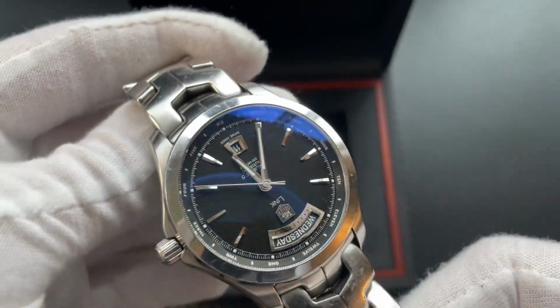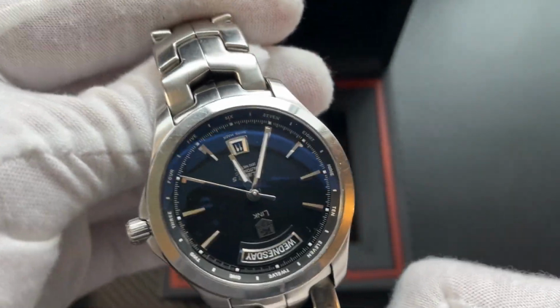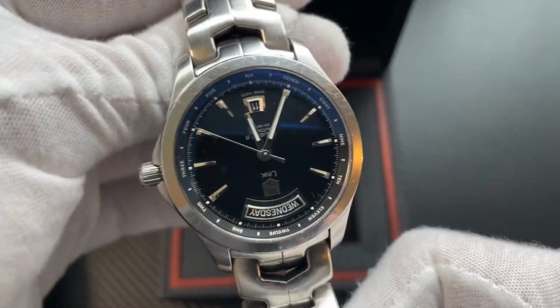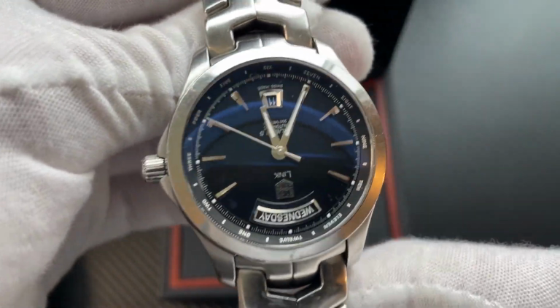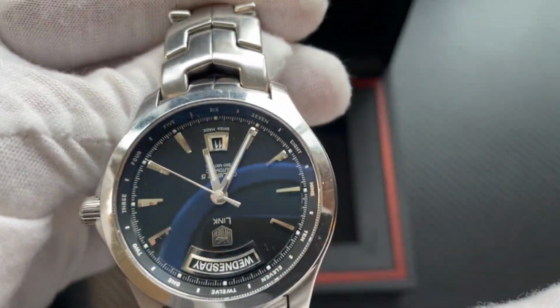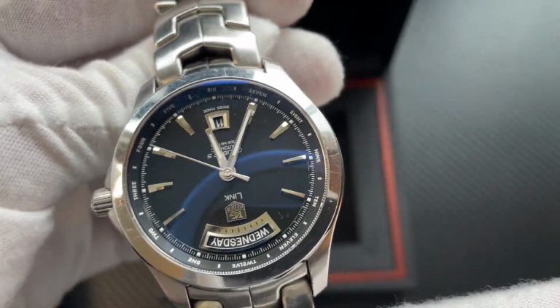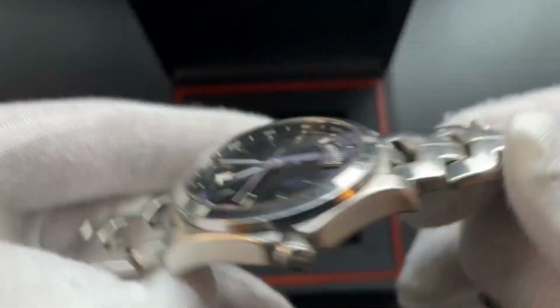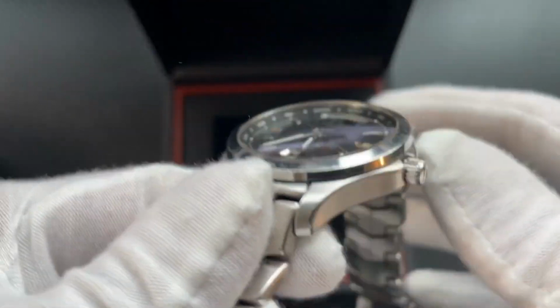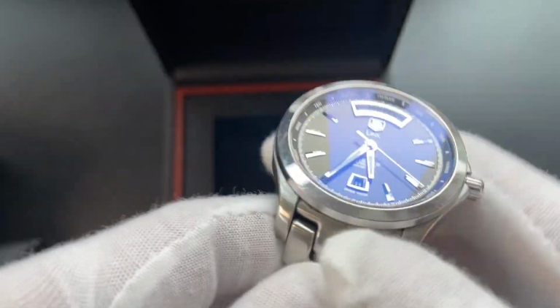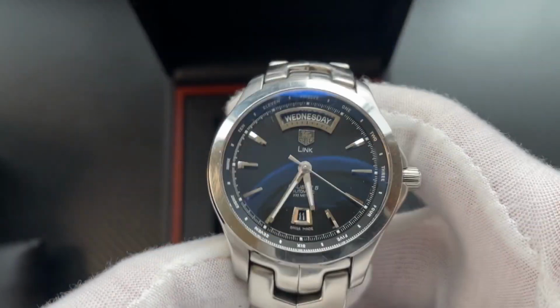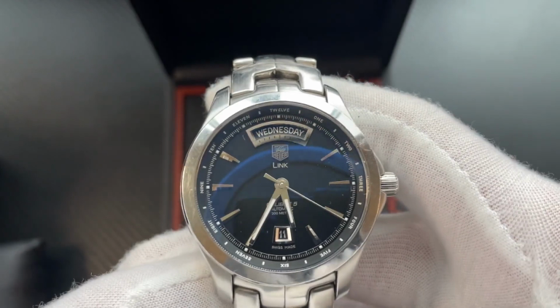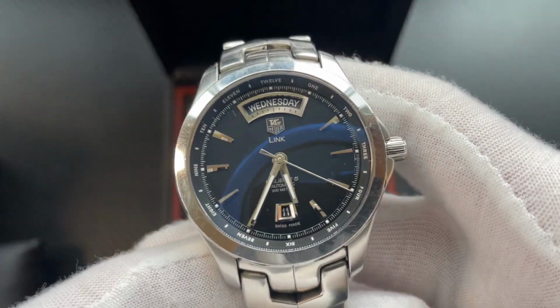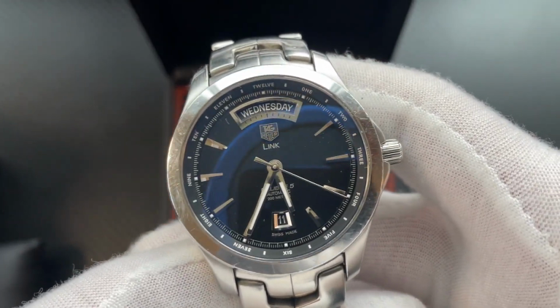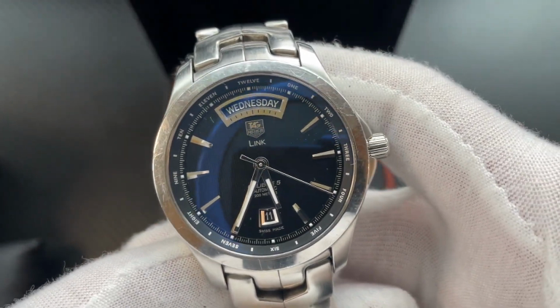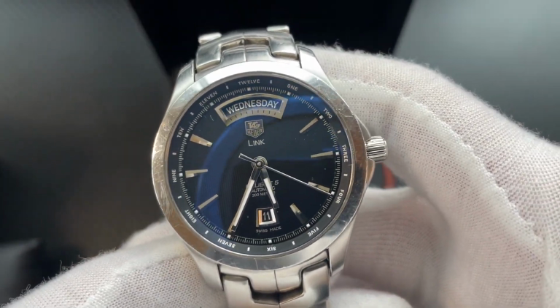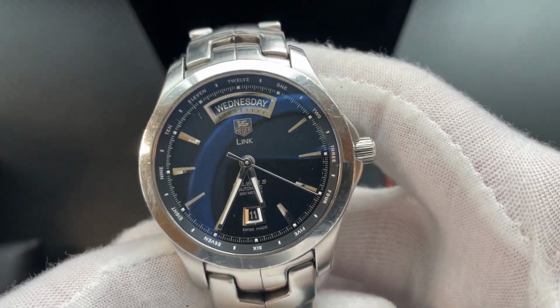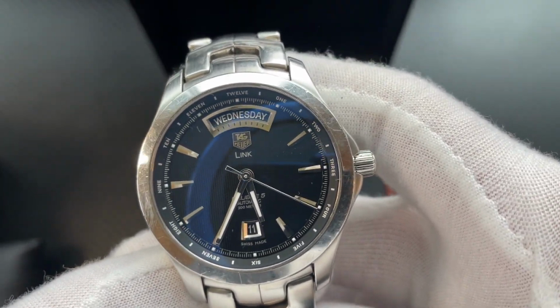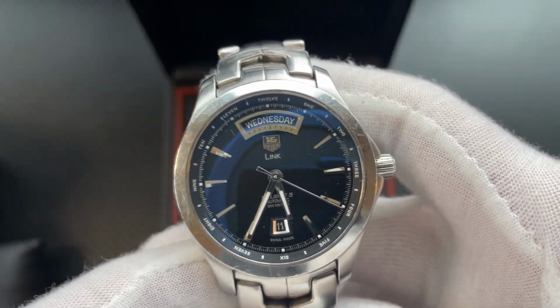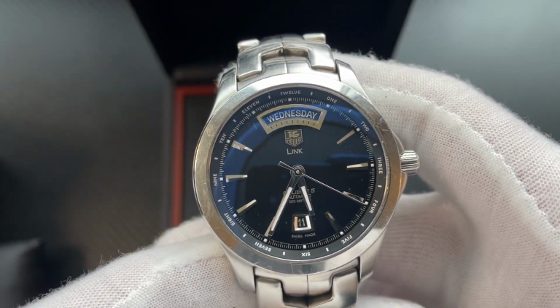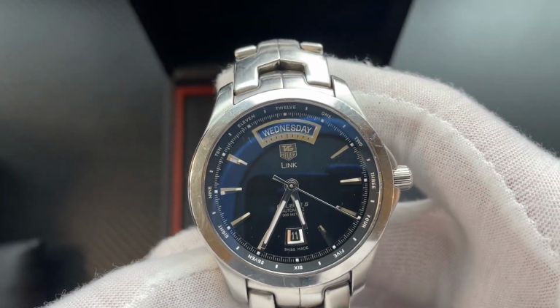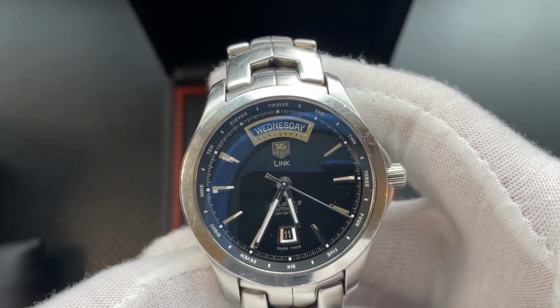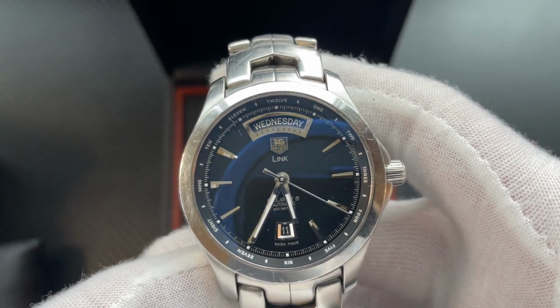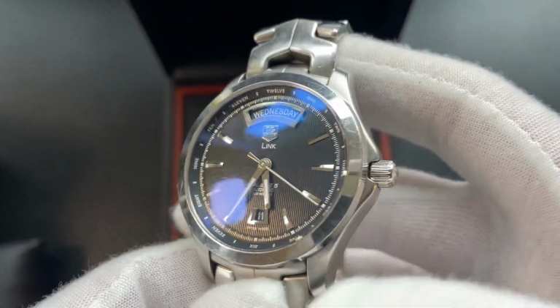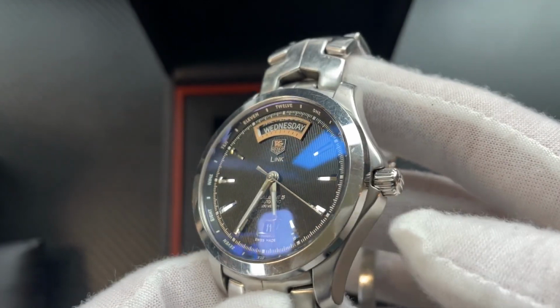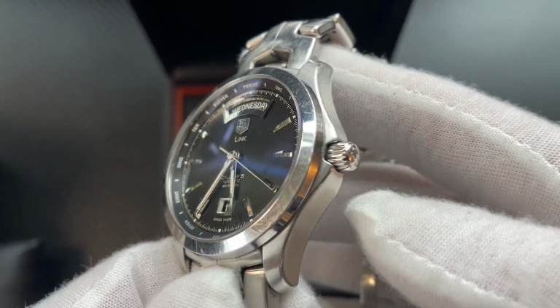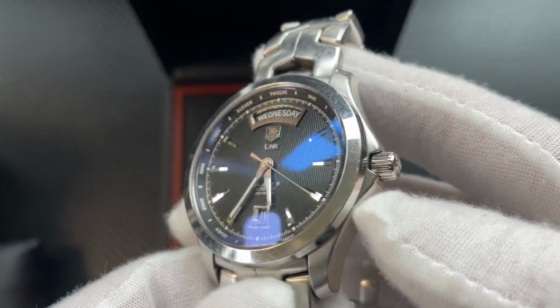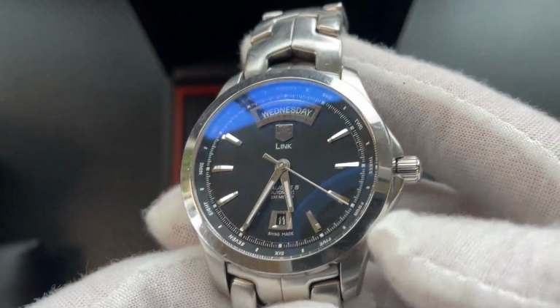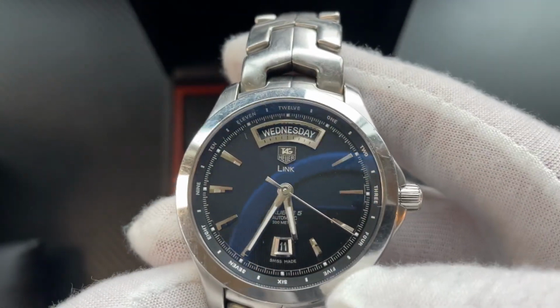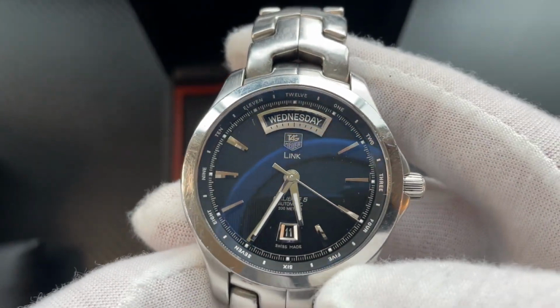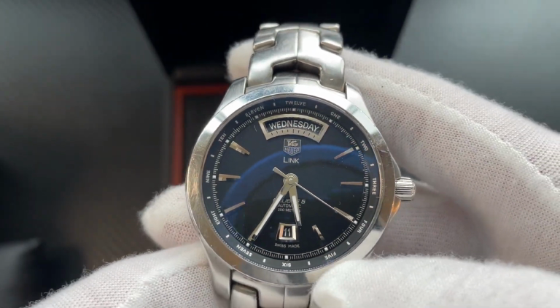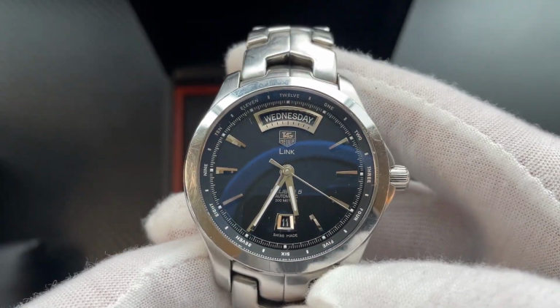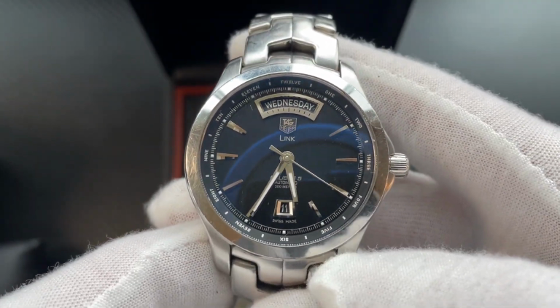Overall, nice sharp looking watch. It looks good dressed up and you could wear this casually as well. Caliber 5 — very nice movement. Let's put it on and see what it looks like.